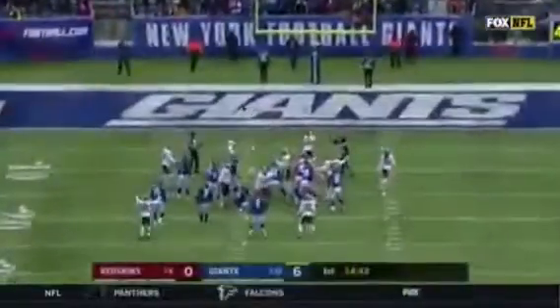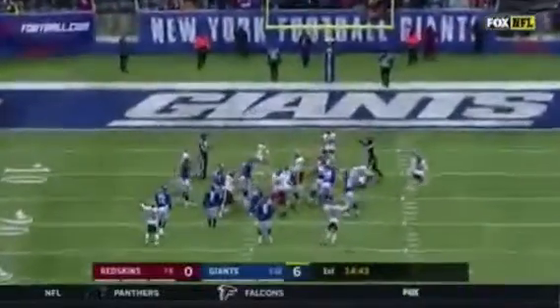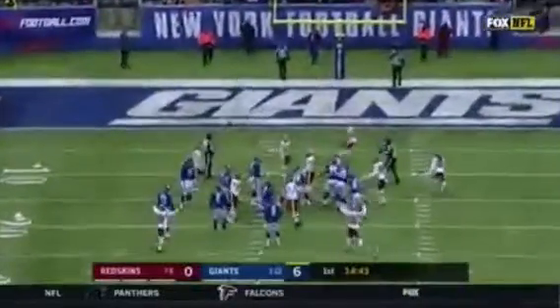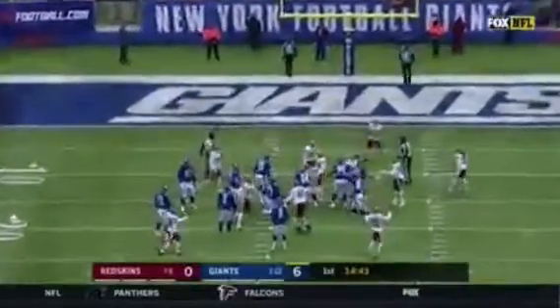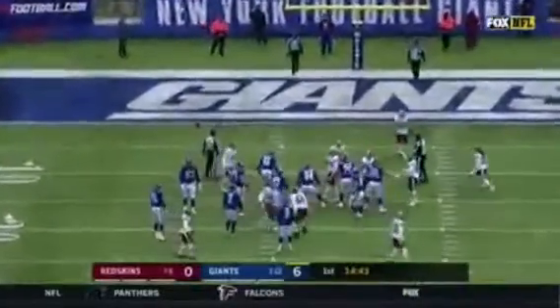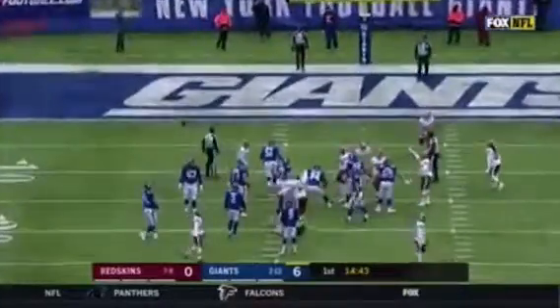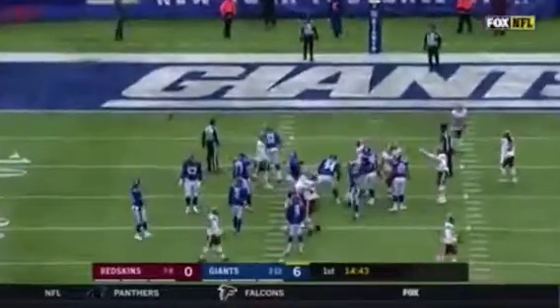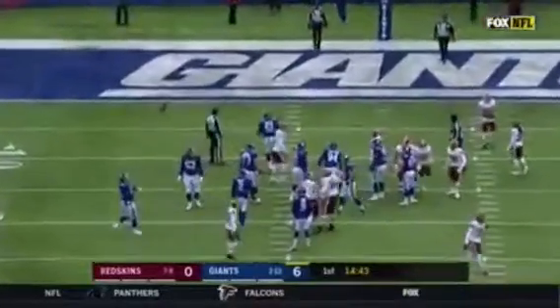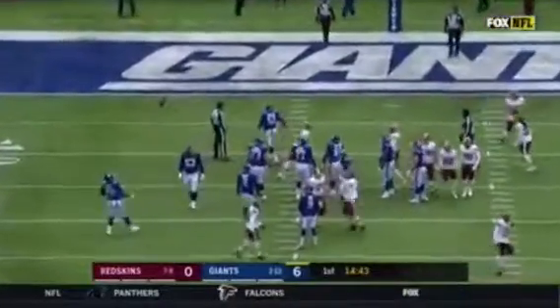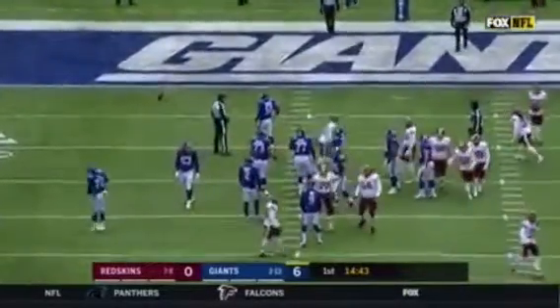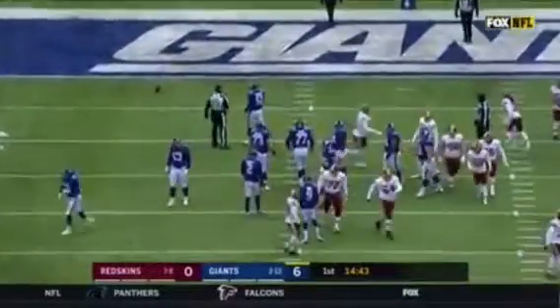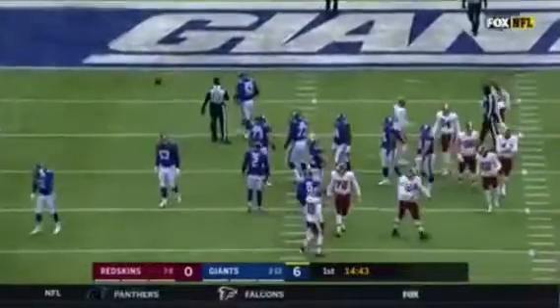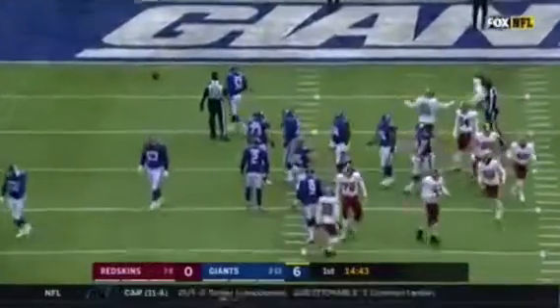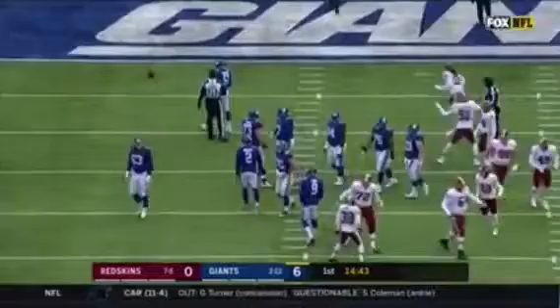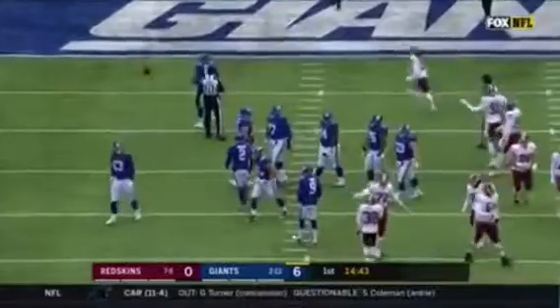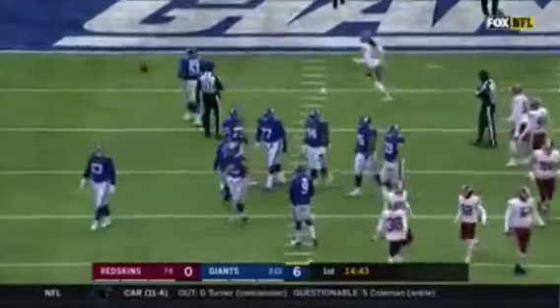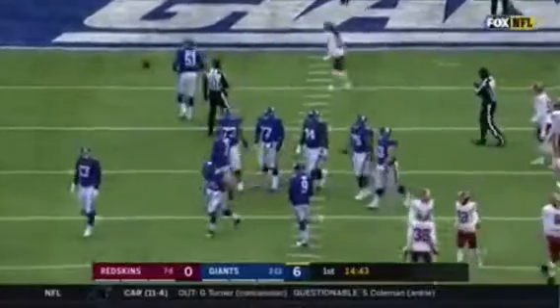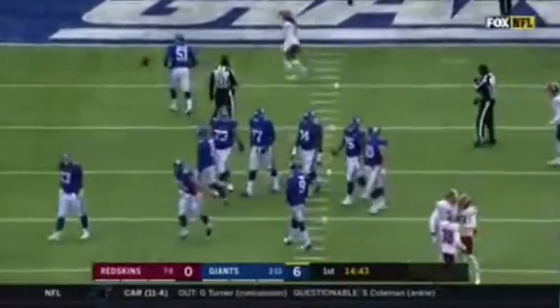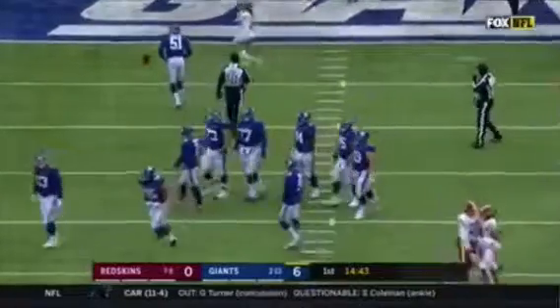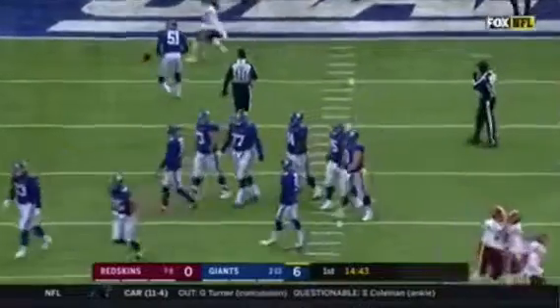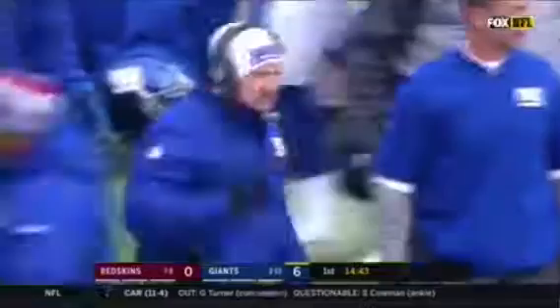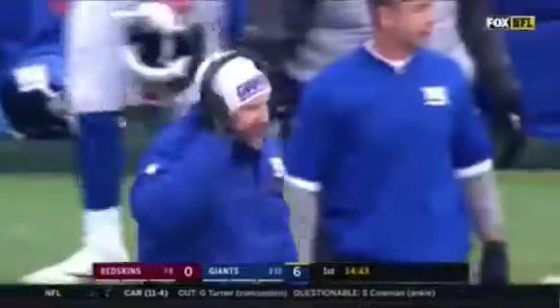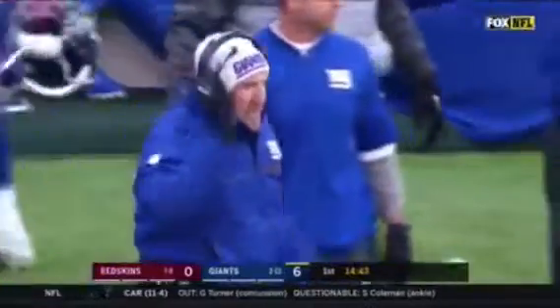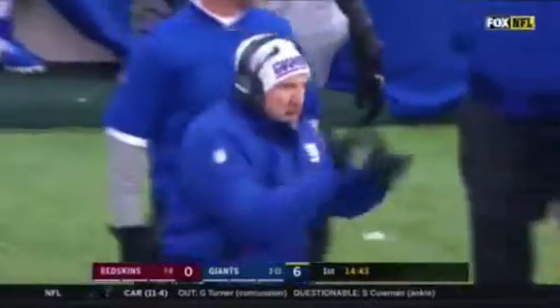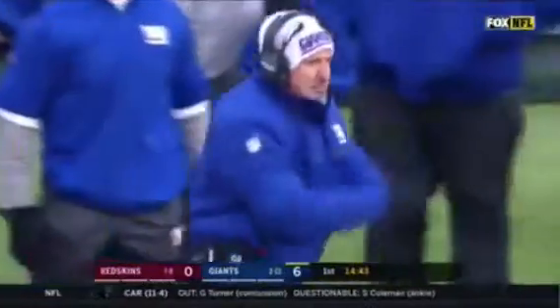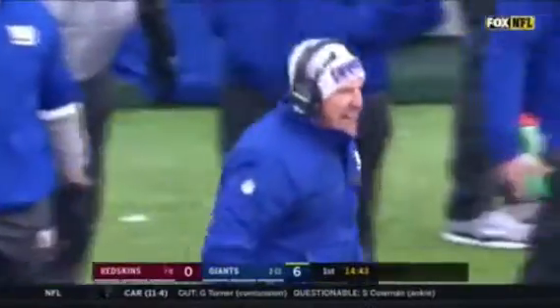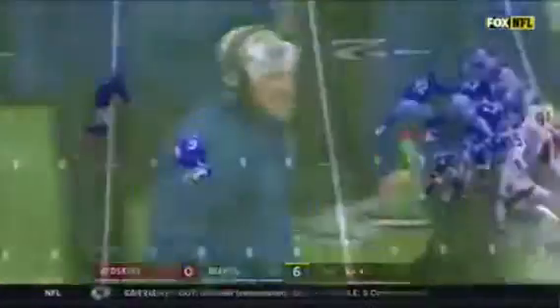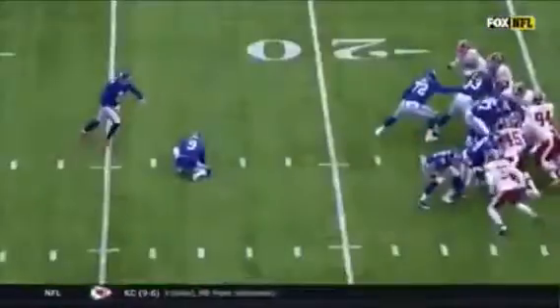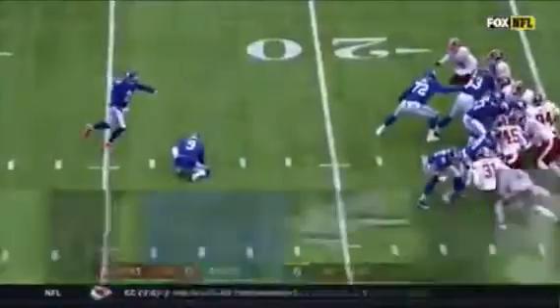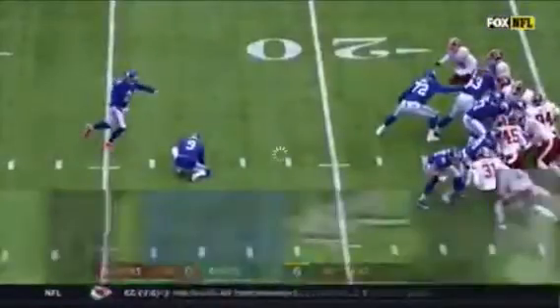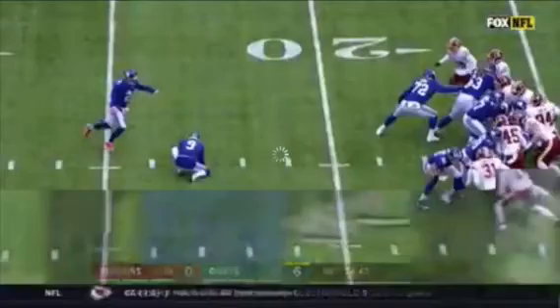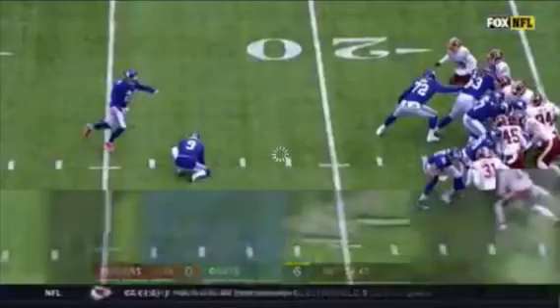The extra point is blocked, and we'll see if that comes back to hurt the Giants. Special teams have been a problem for the Giants, still on the play.